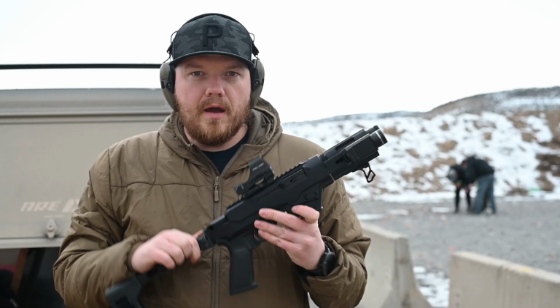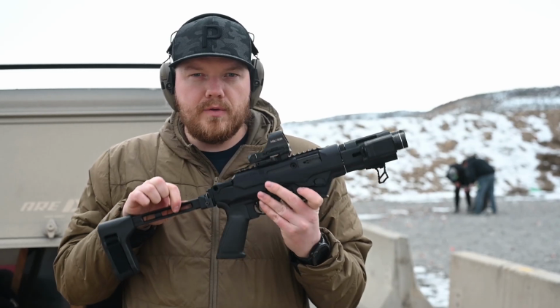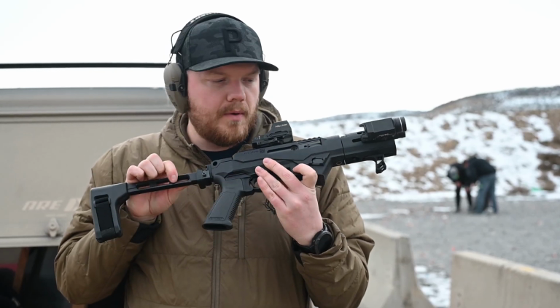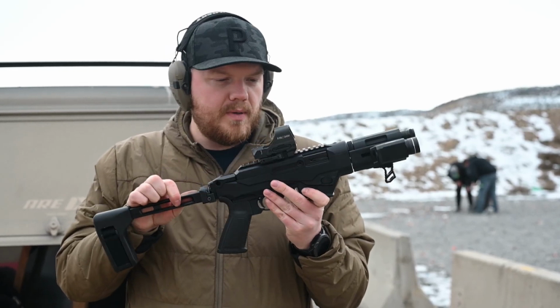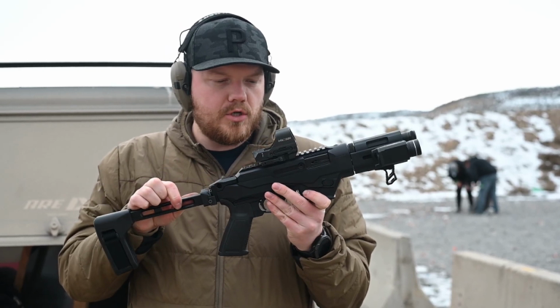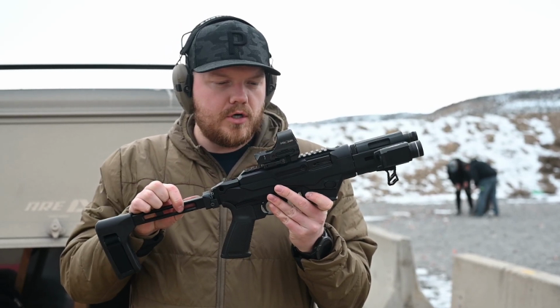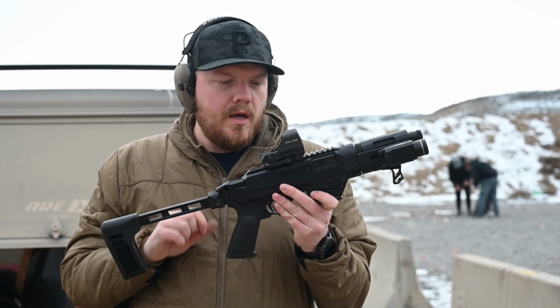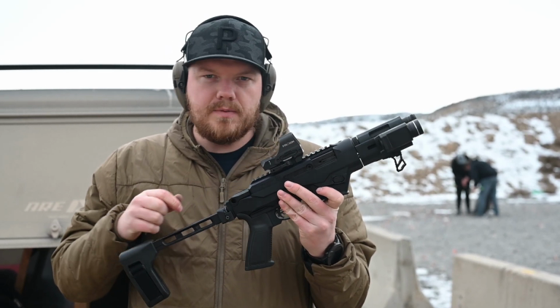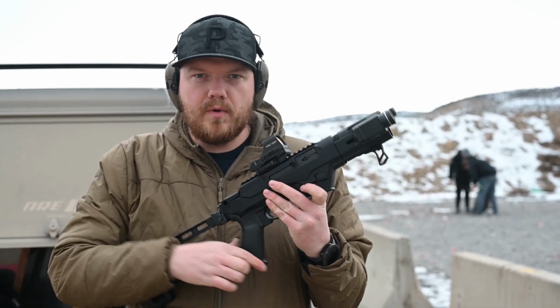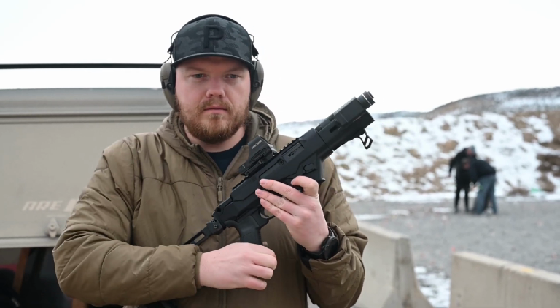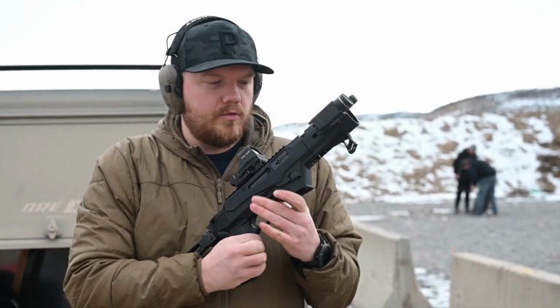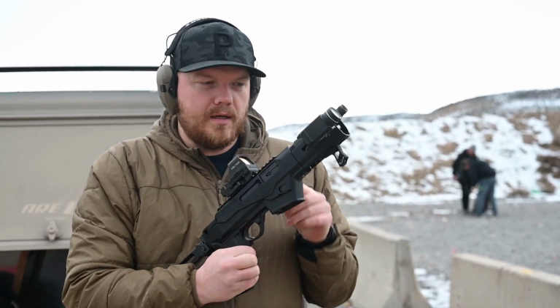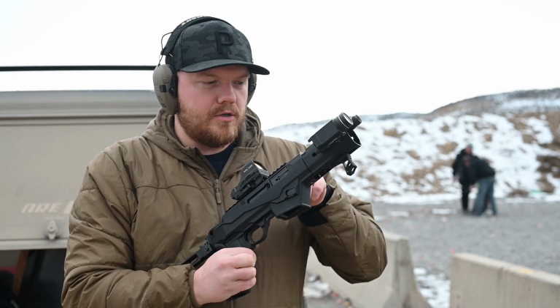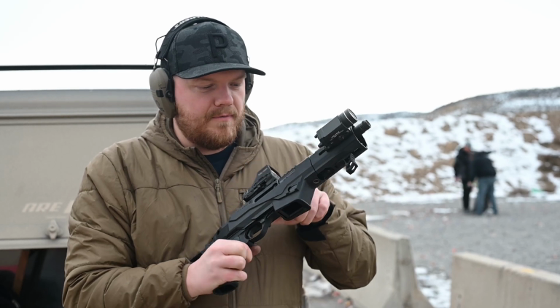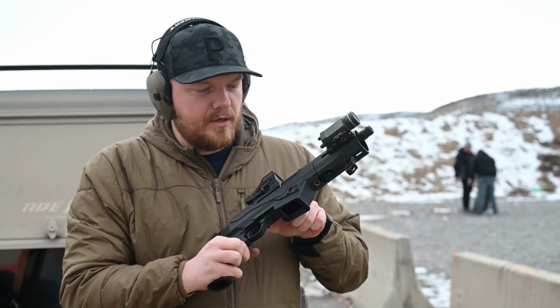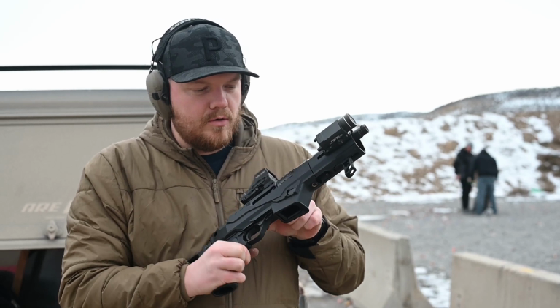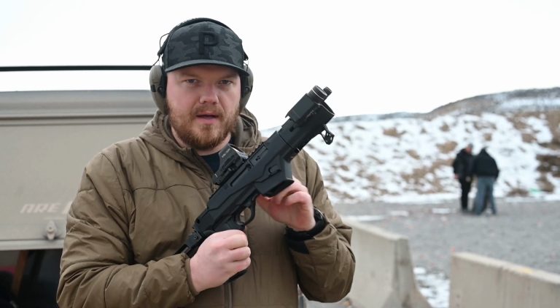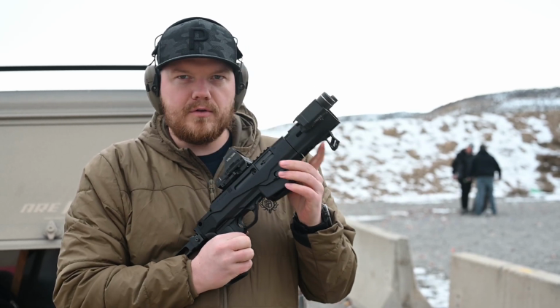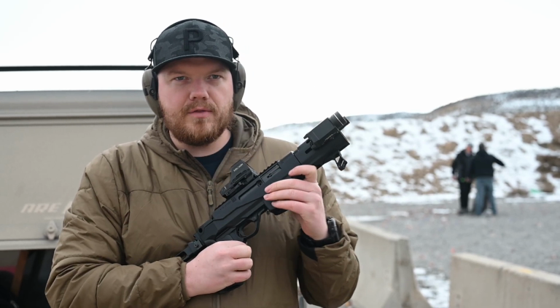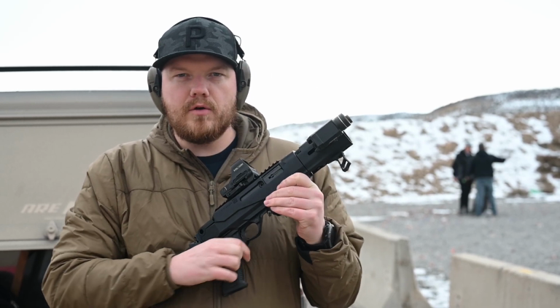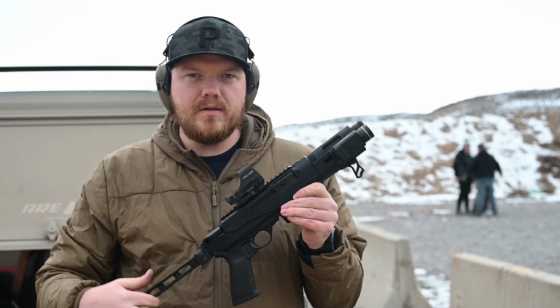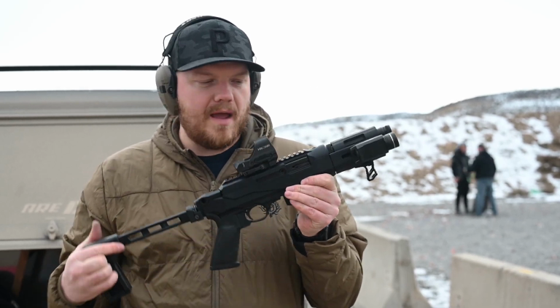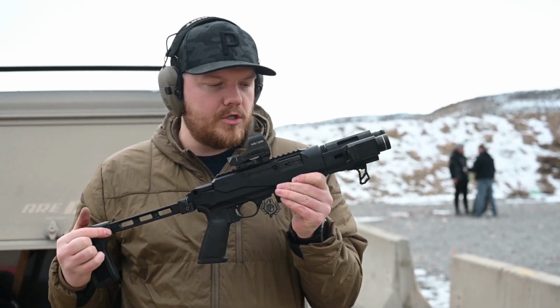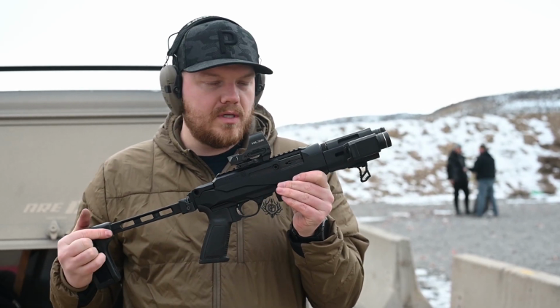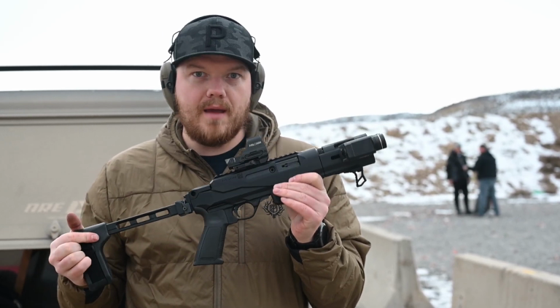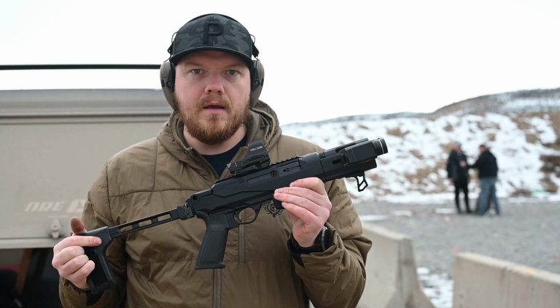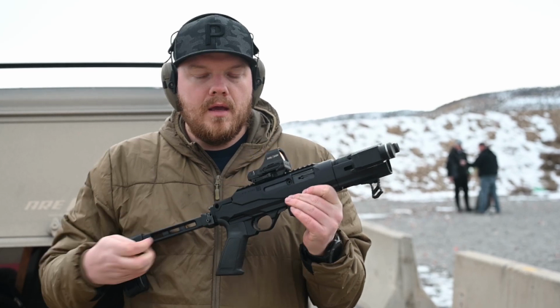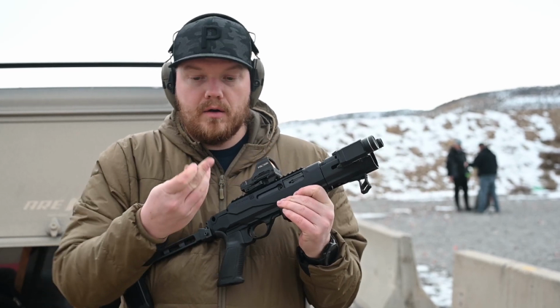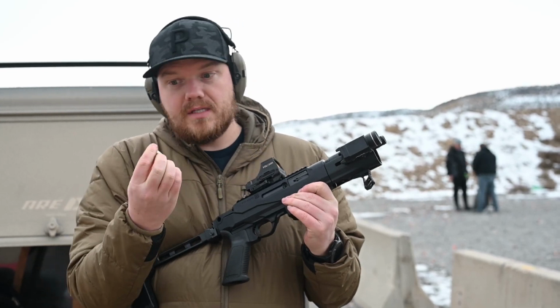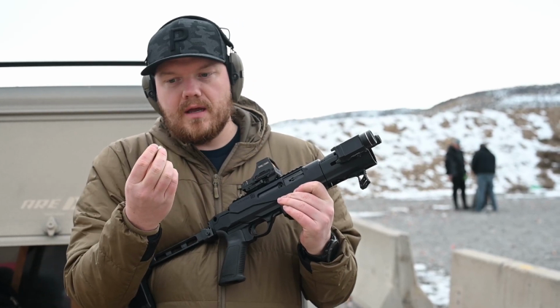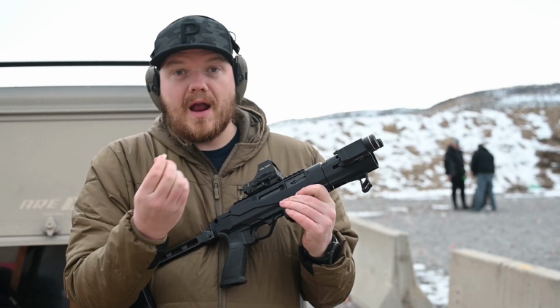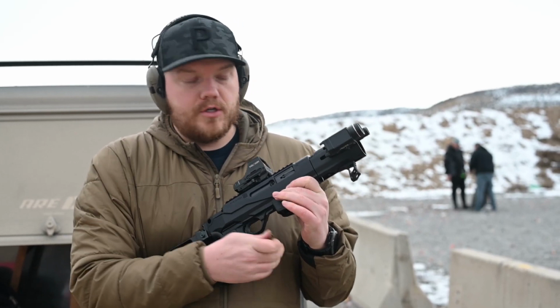Out here at the range with my Ruger PC Charger. It's been a great gun to shoot — it's my favorite gun to shoot. After about 300 rounds I've been having issues with it jamming, or at least extractor issues.